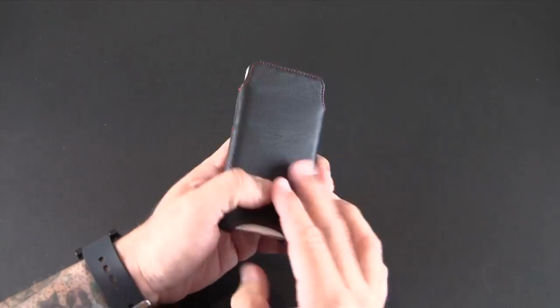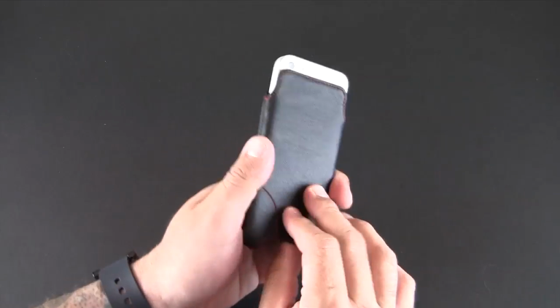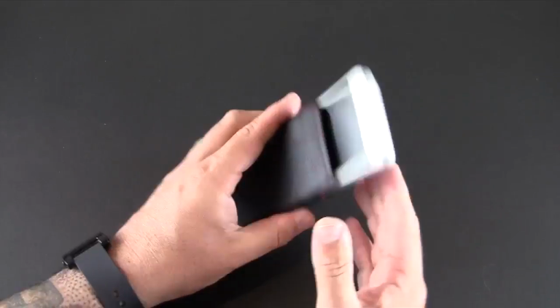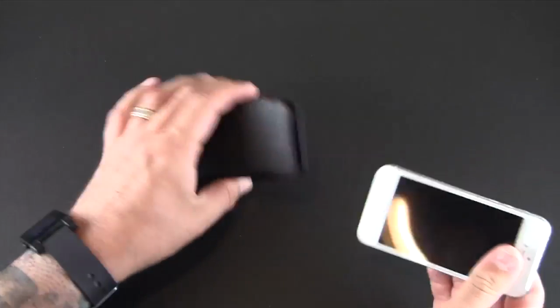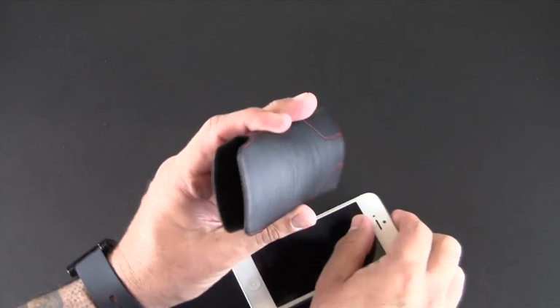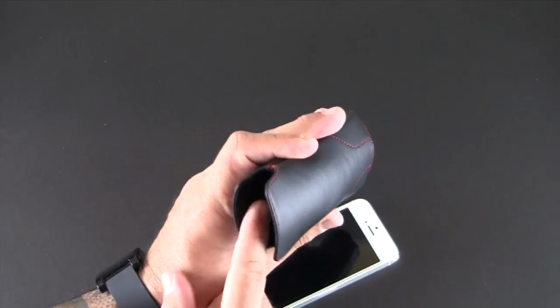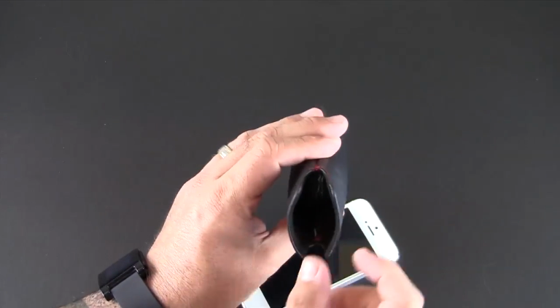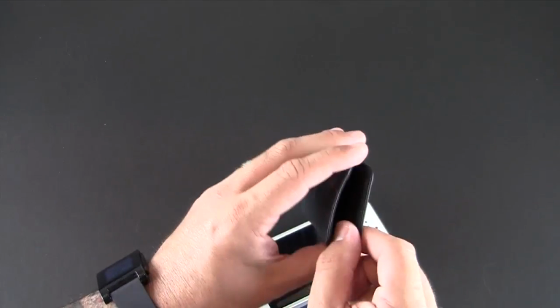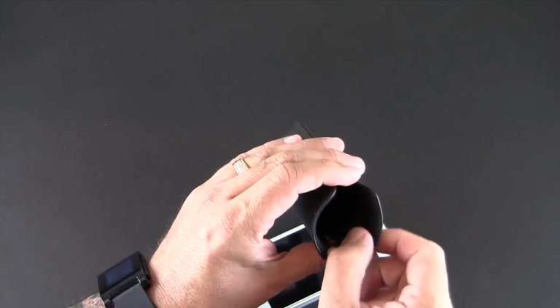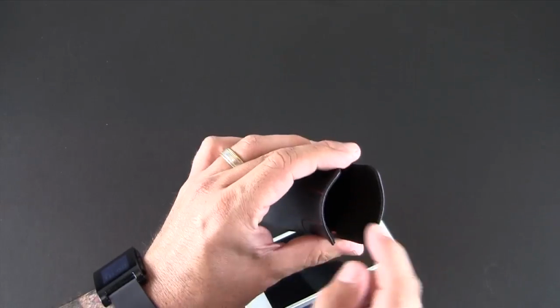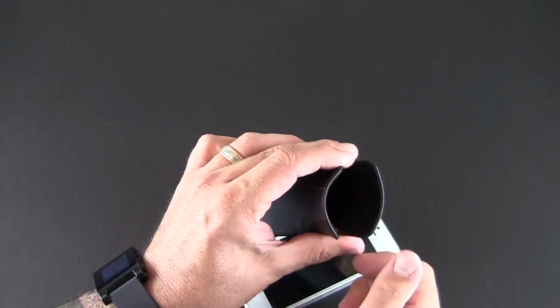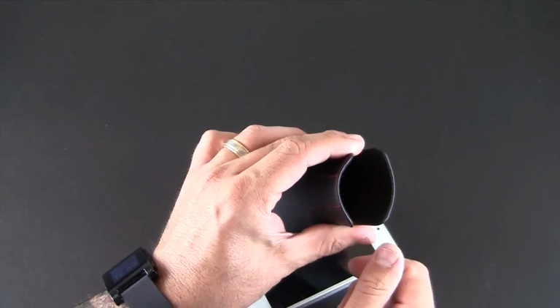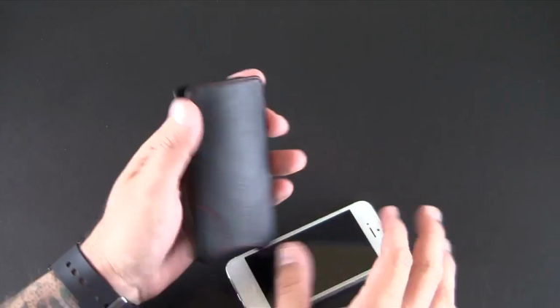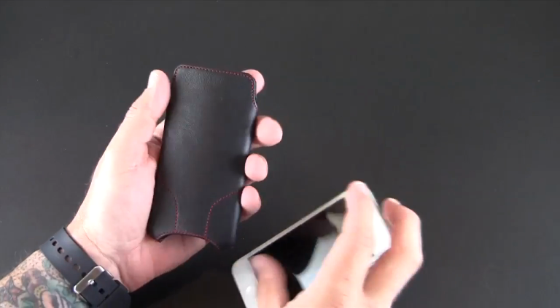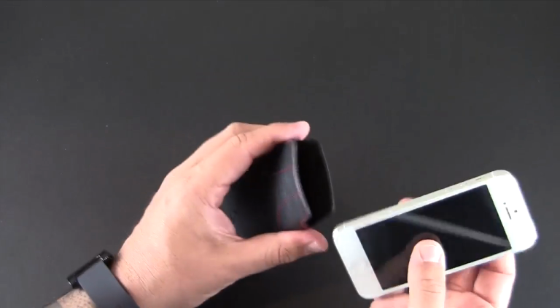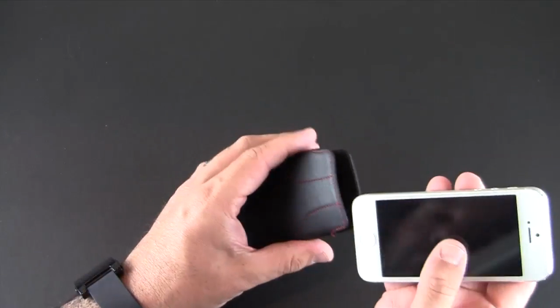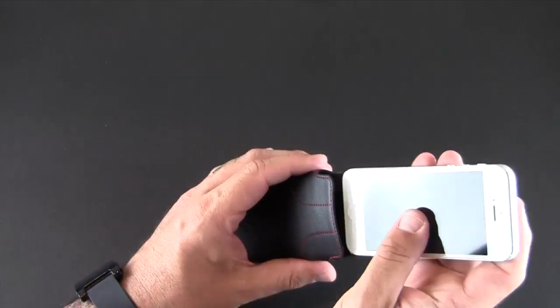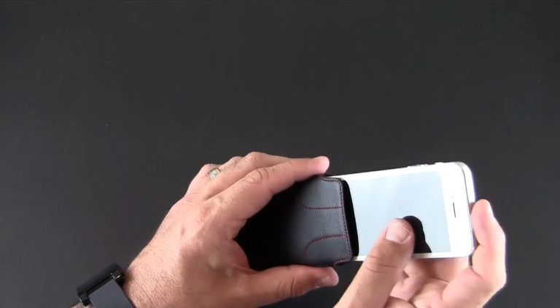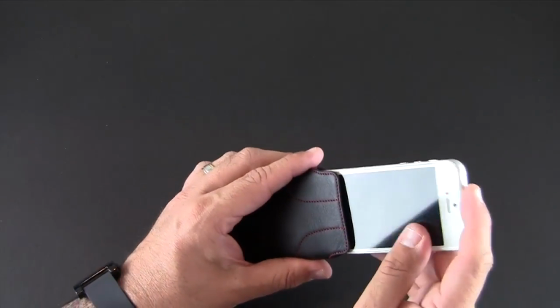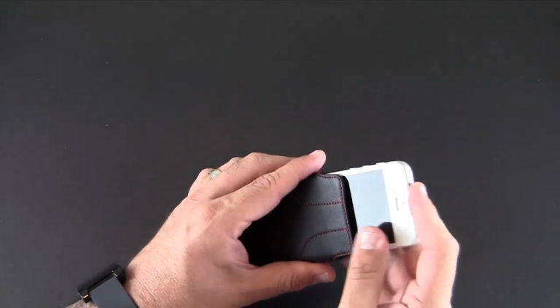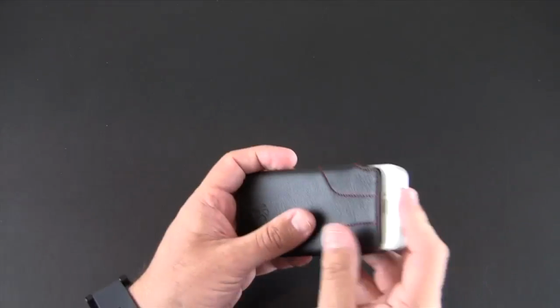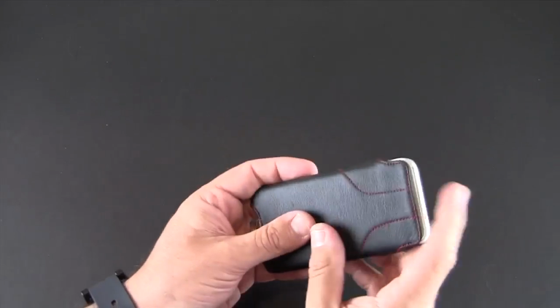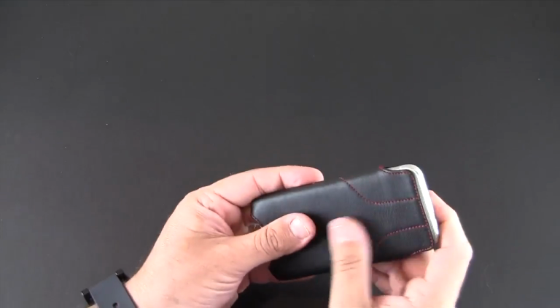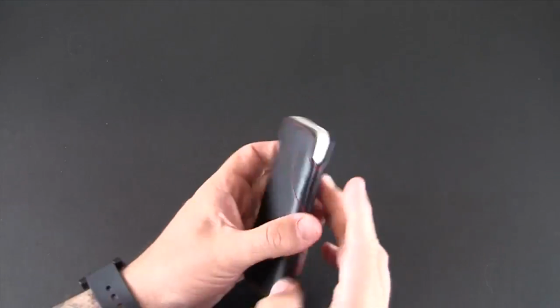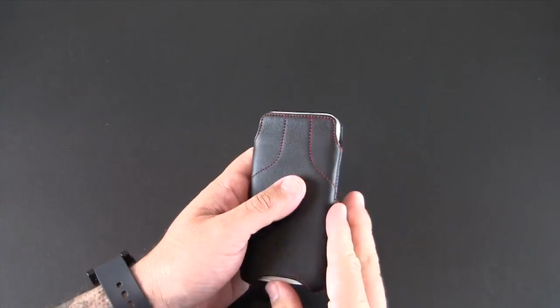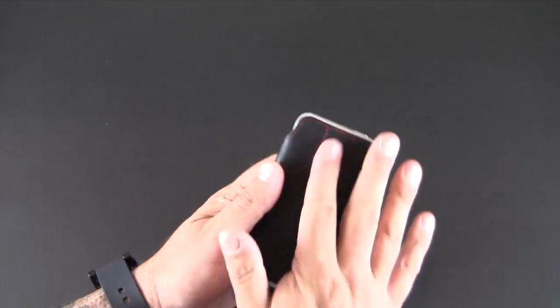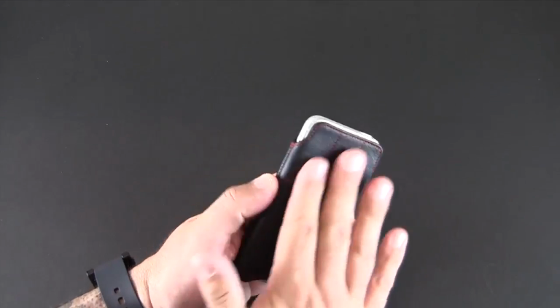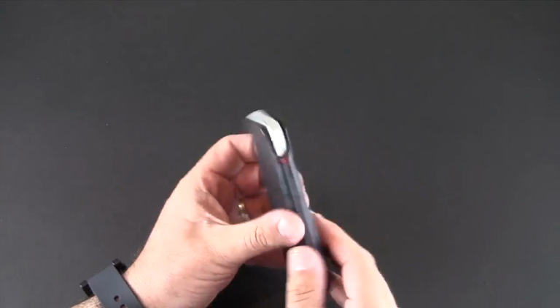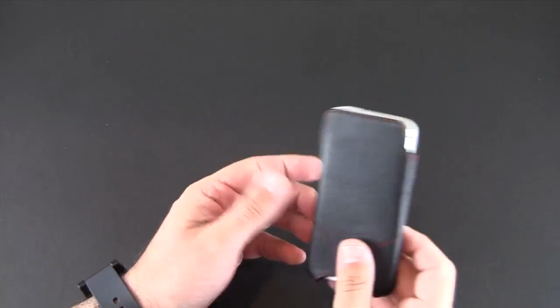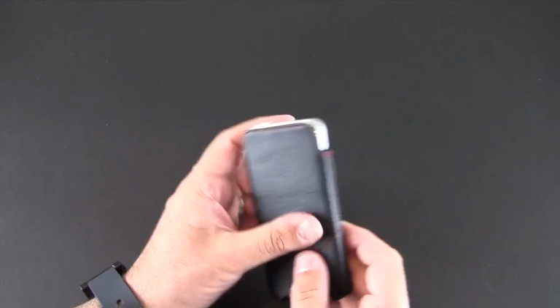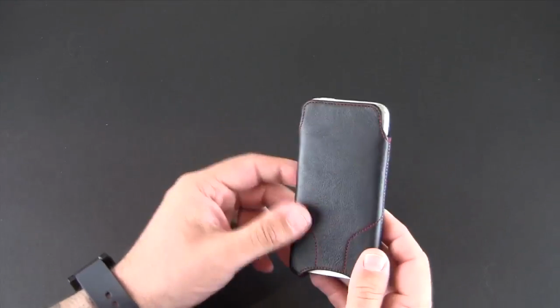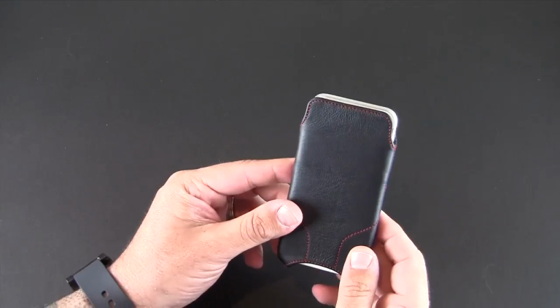There is a special material on the inside which feels like a really soft suede microfiber. It's definitely going to protect your phone. I think it even cleans the screen as it comes in contact with it as you take it in and out — kind of buffing it out, removing fingerprints and whatnot.